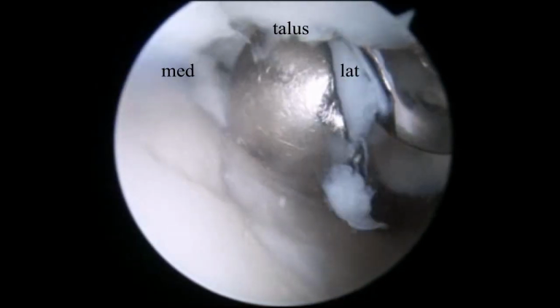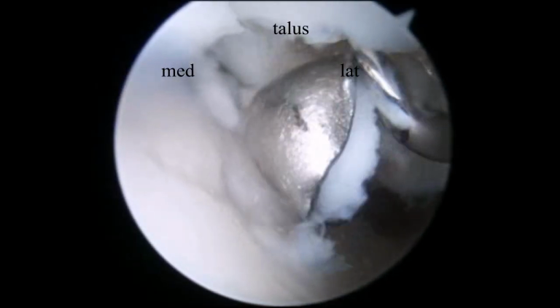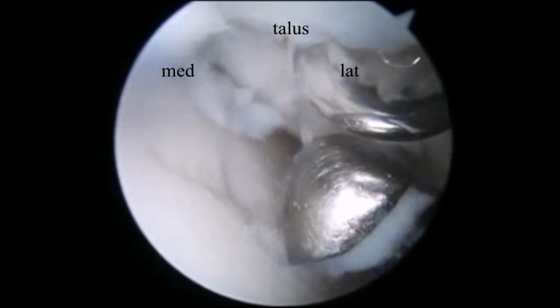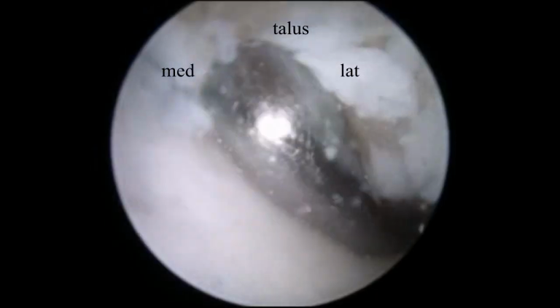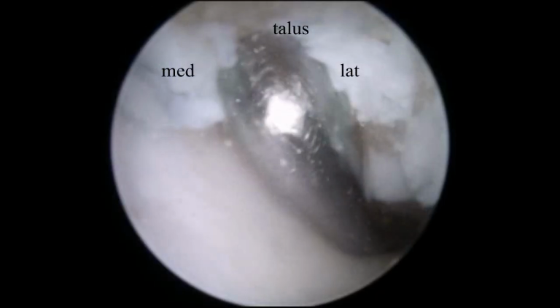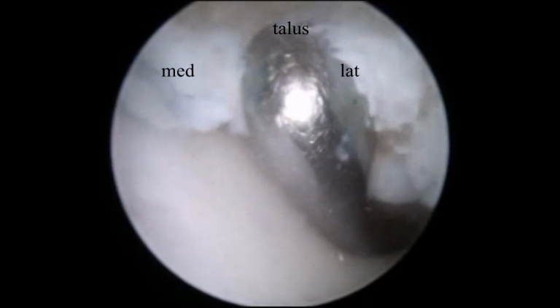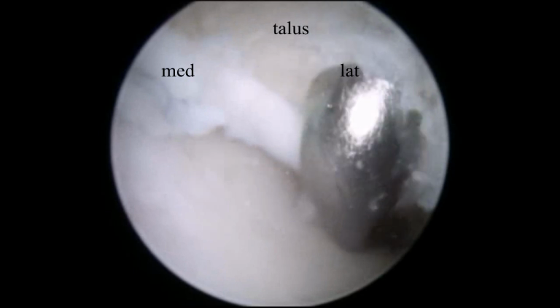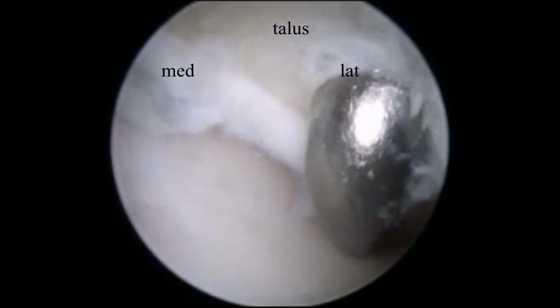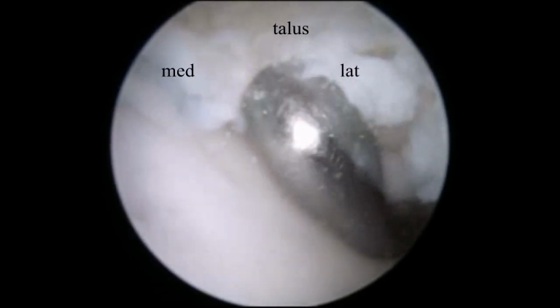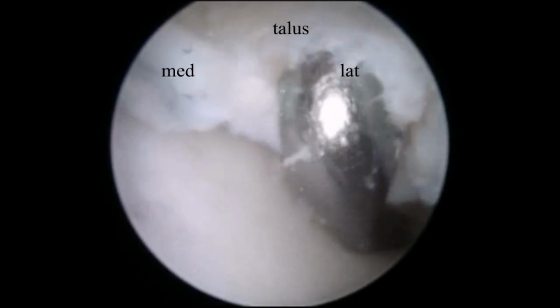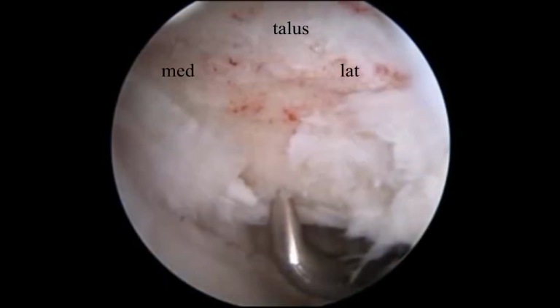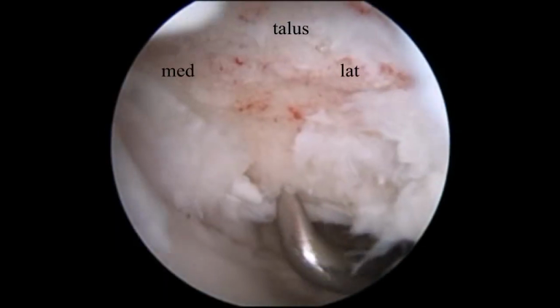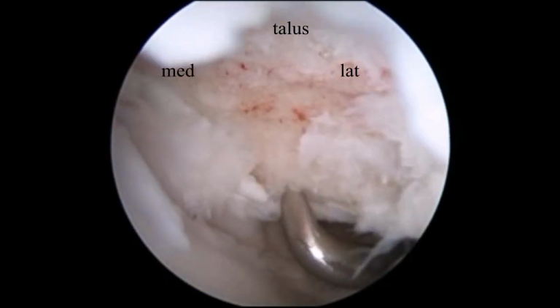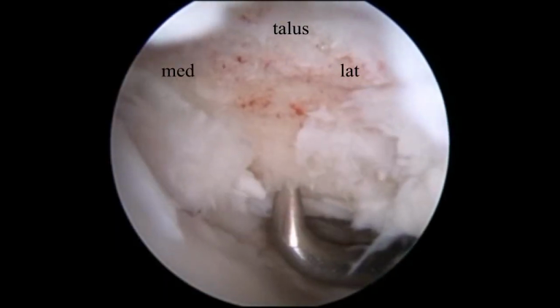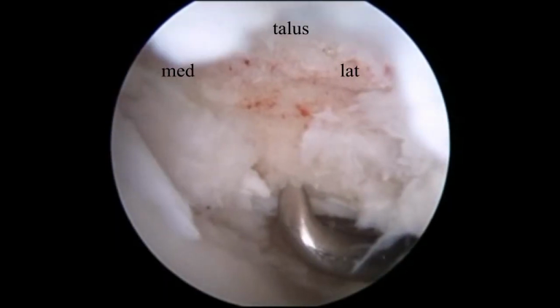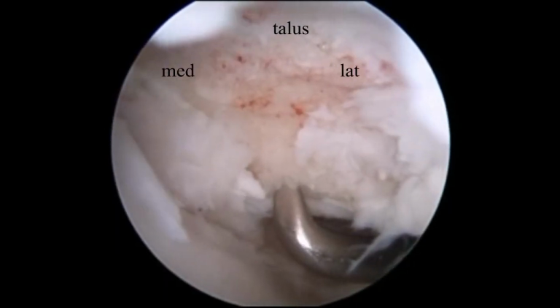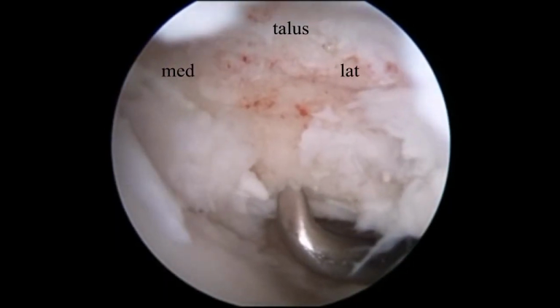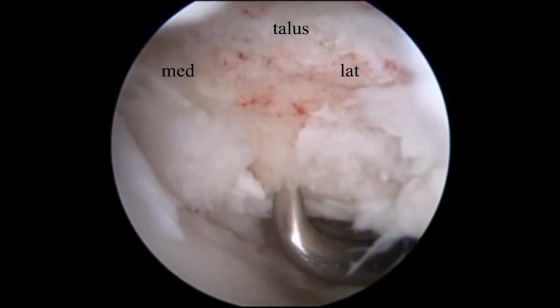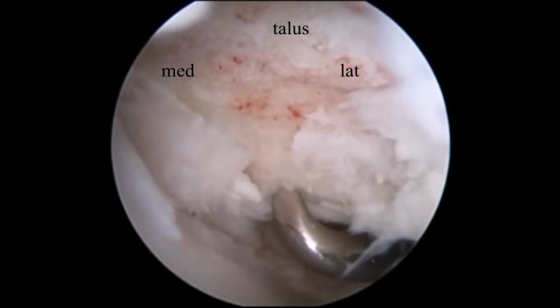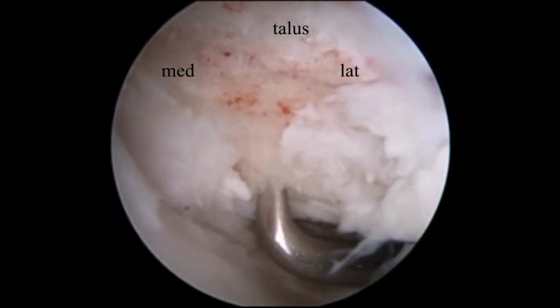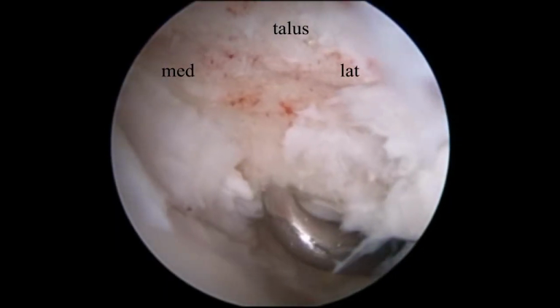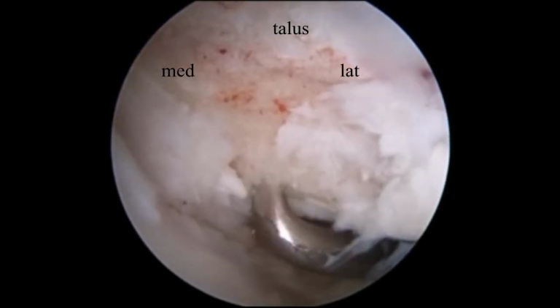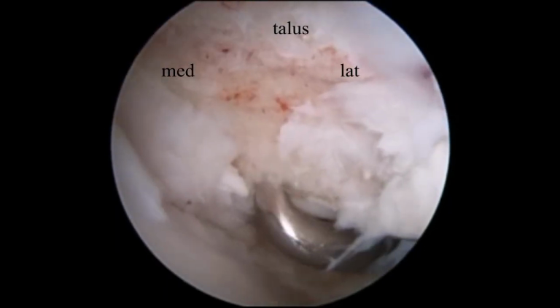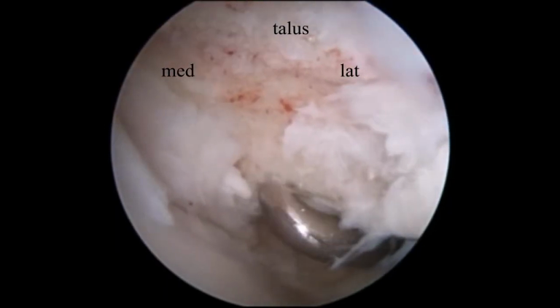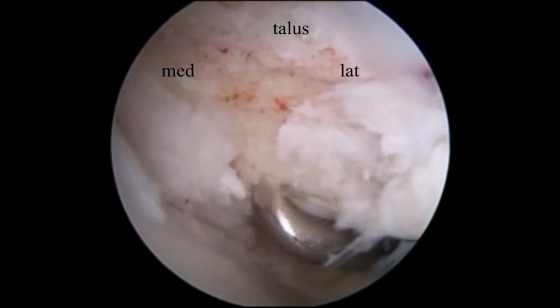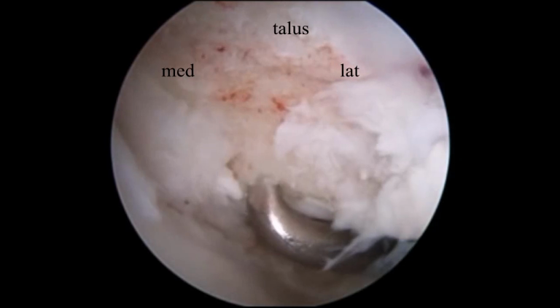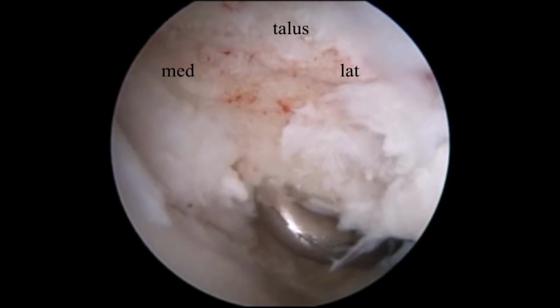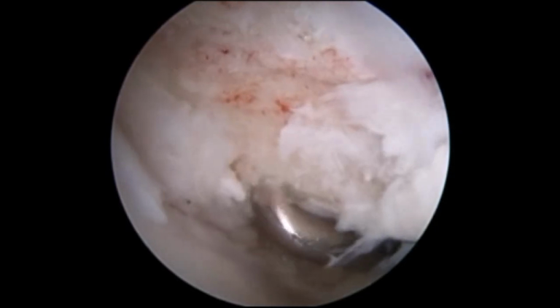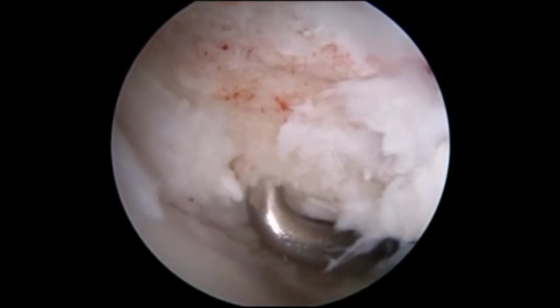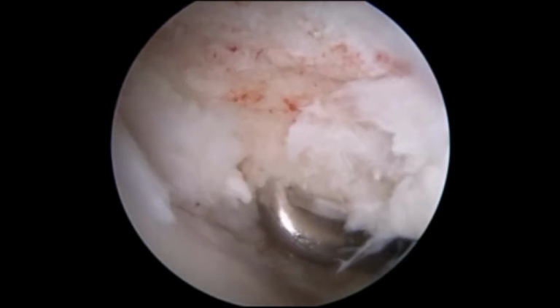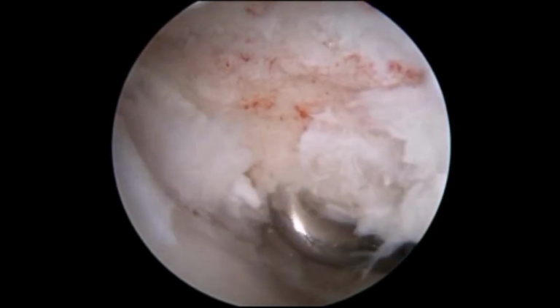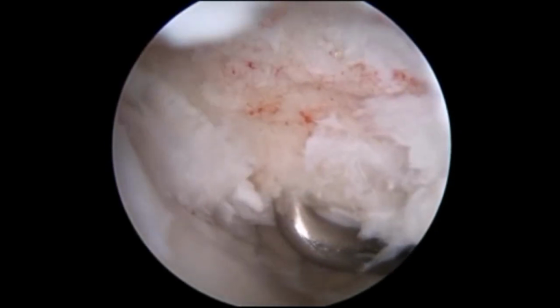But for the shoulder lesion, this is a view from the posterolateral portal. You can use the anteromedial portal for instrumentation.